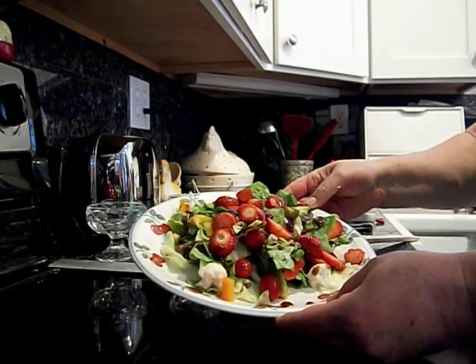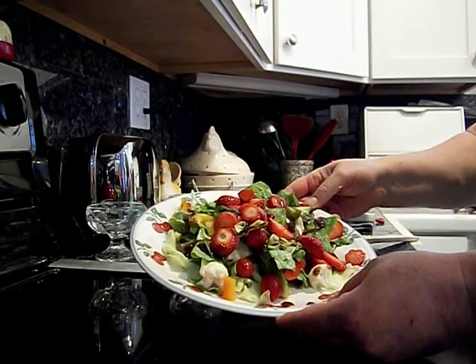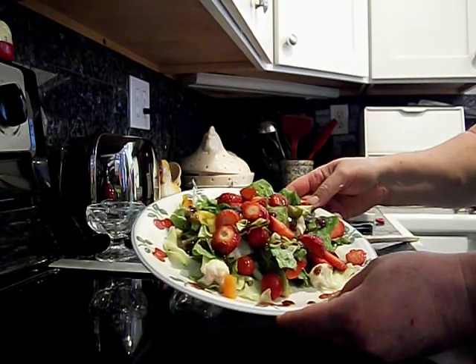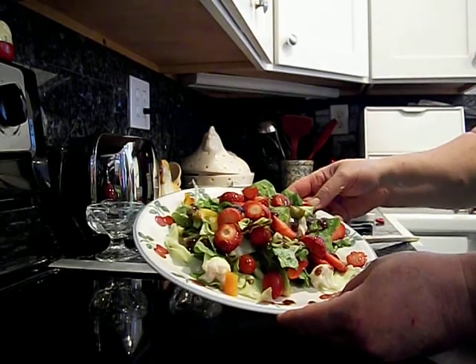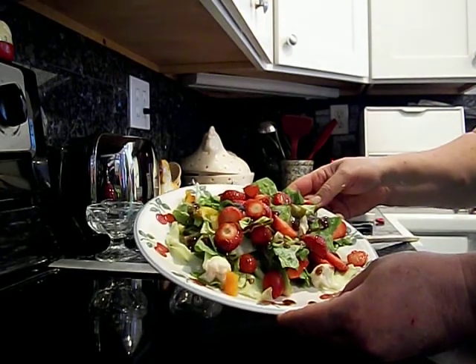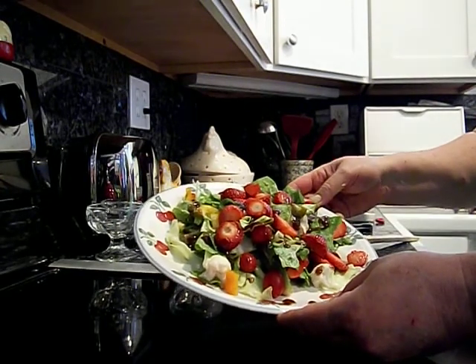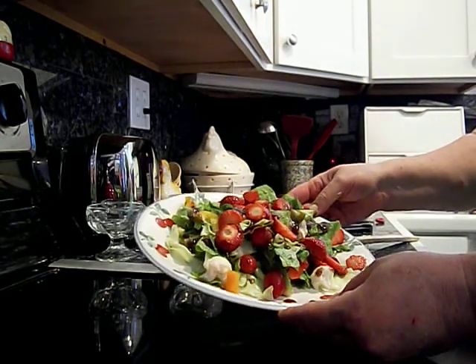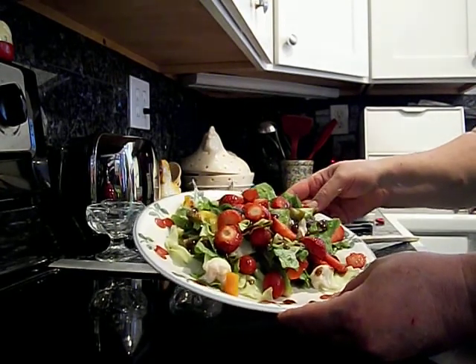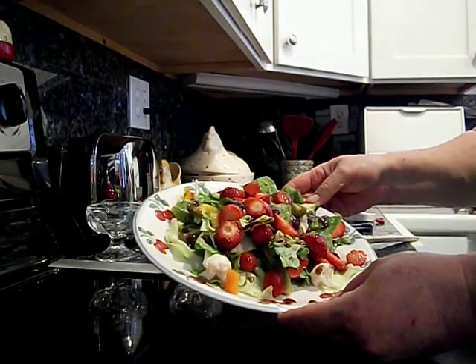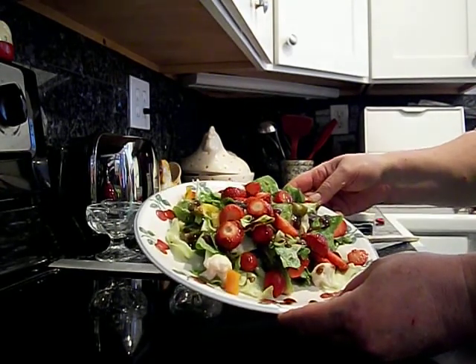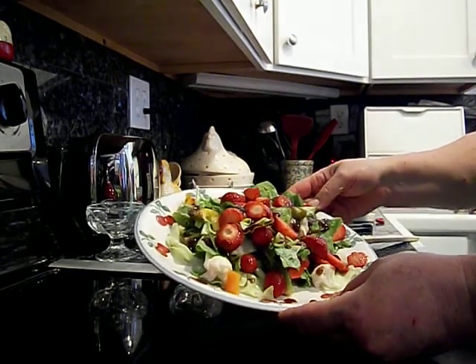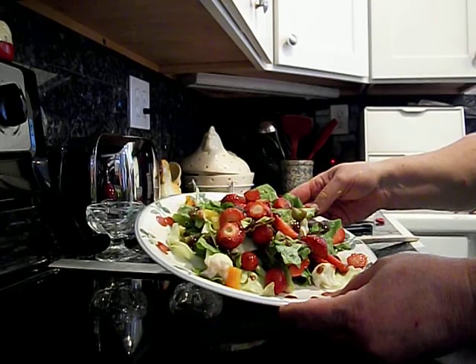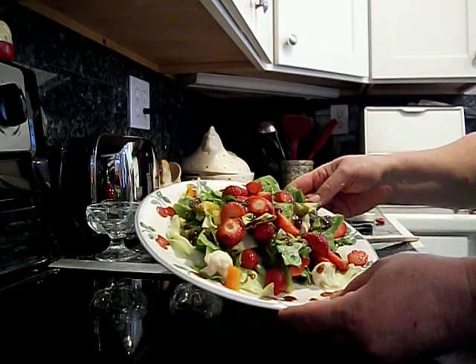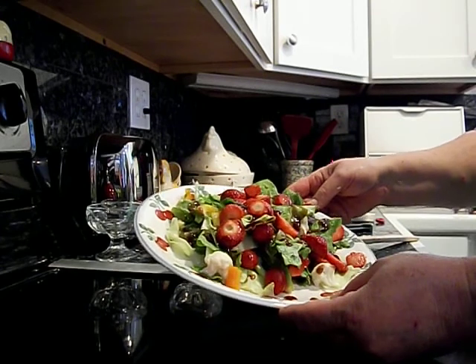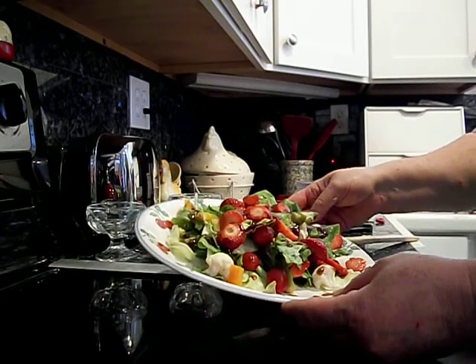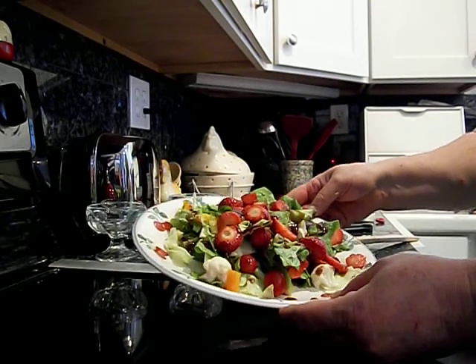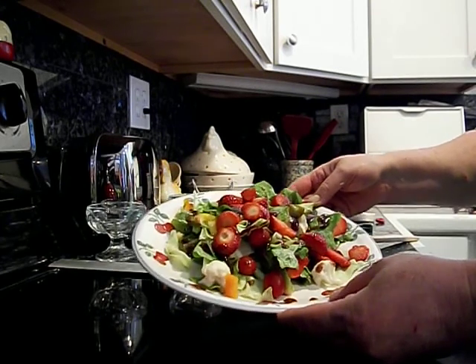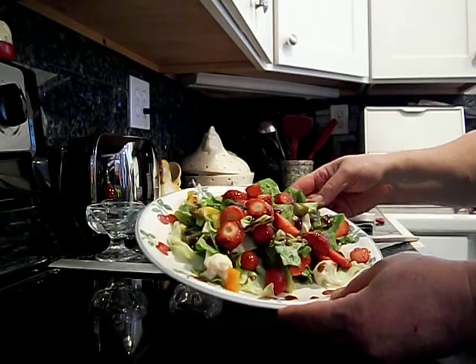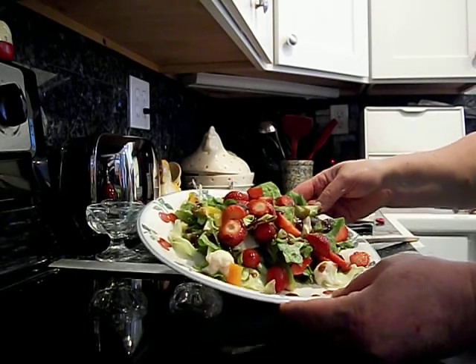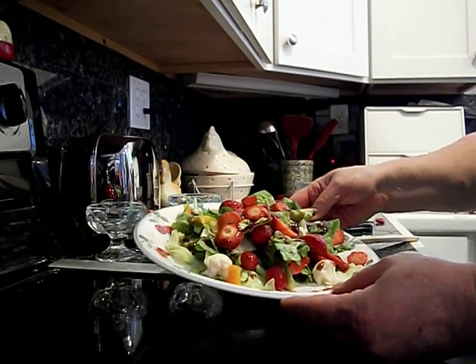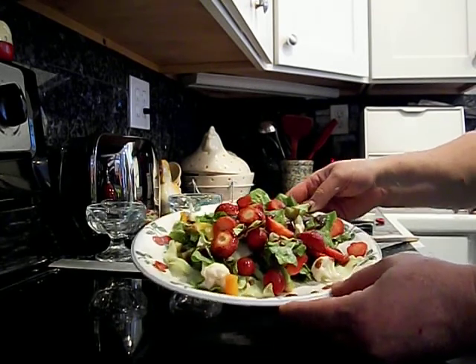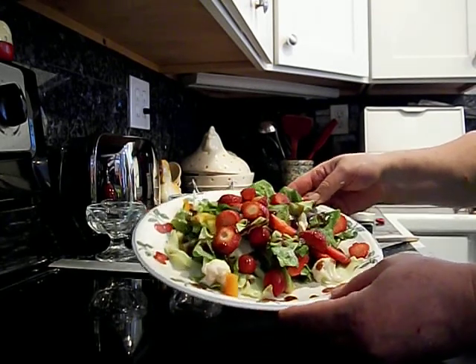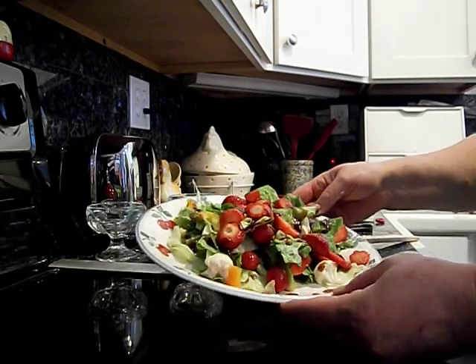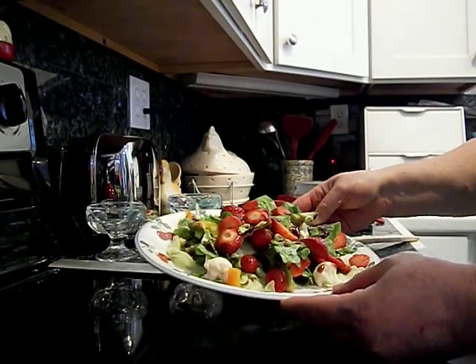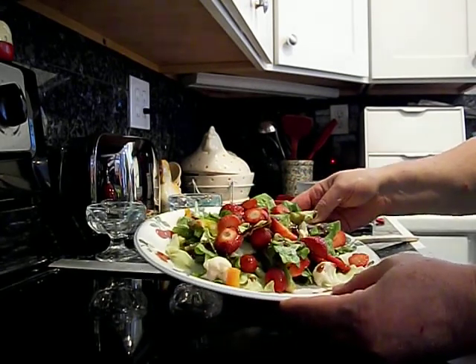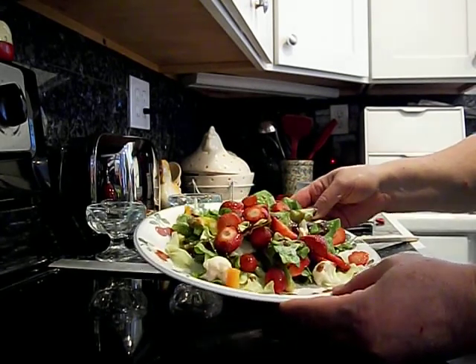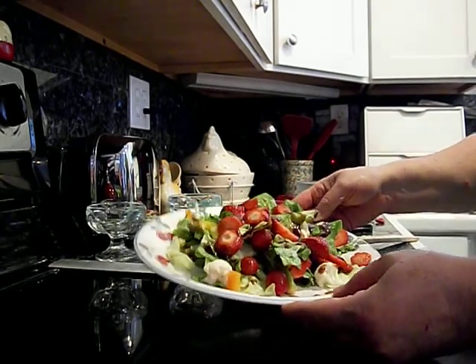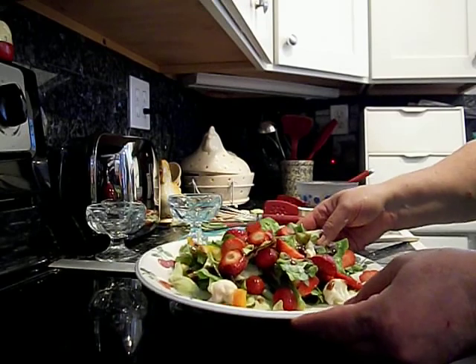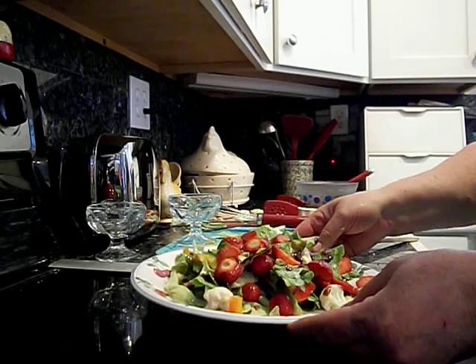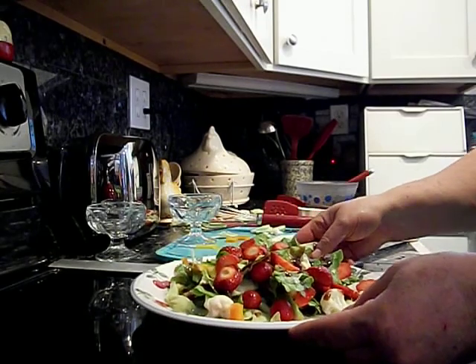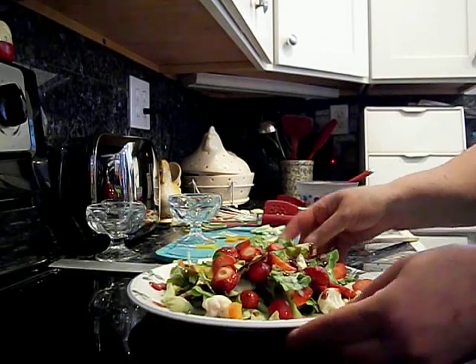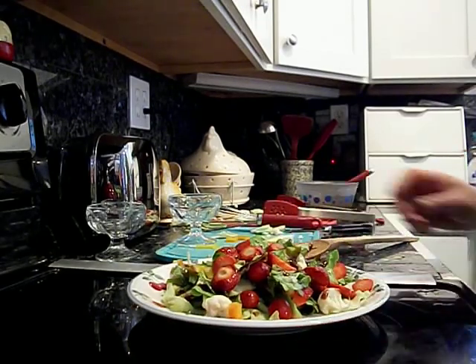My luncheon salad with fruit and nuts and all kinds of good things that can come from the garden. Thanks for watching, bye bye.